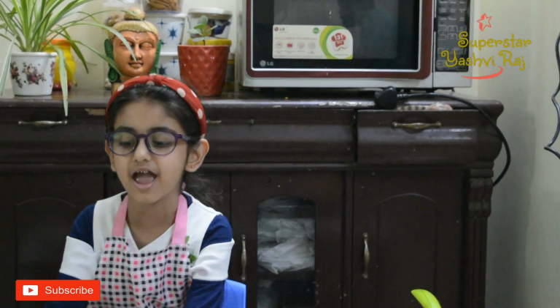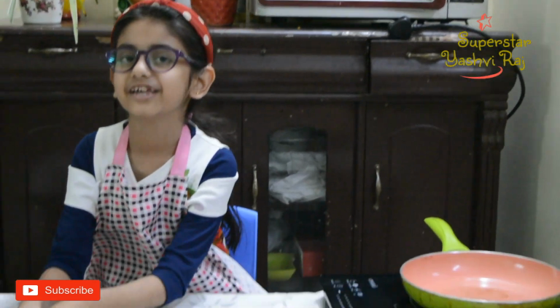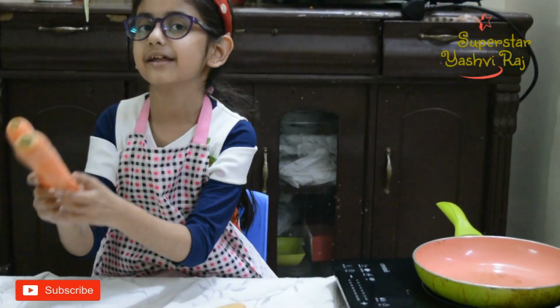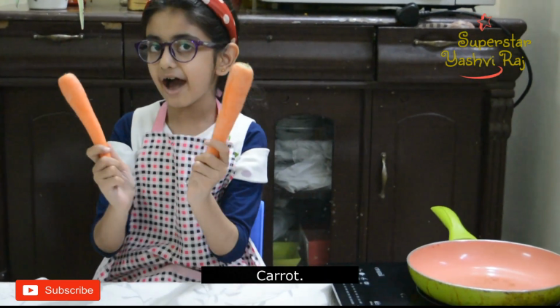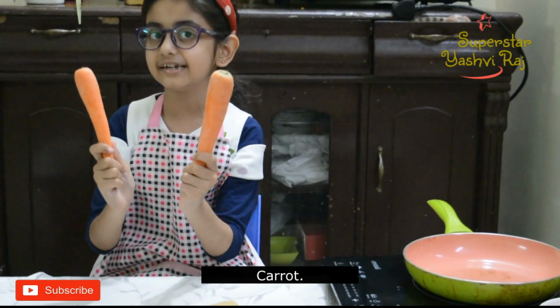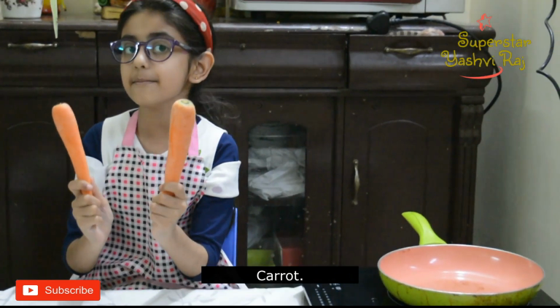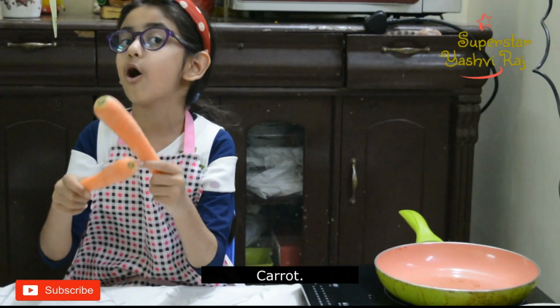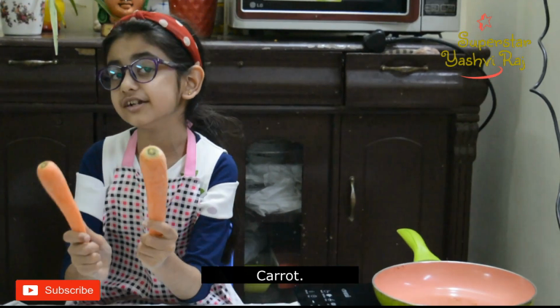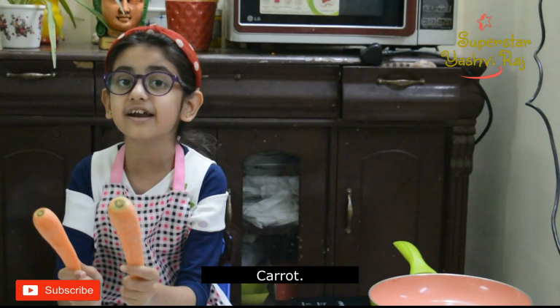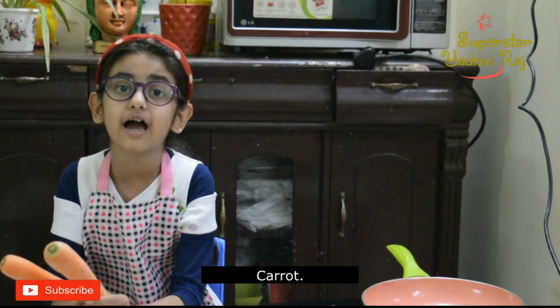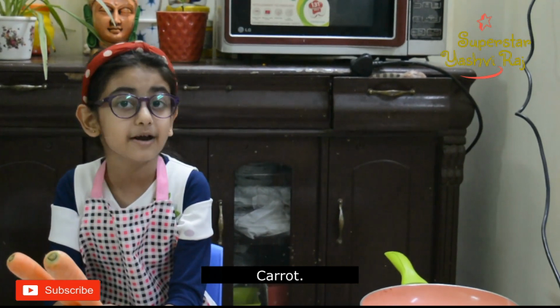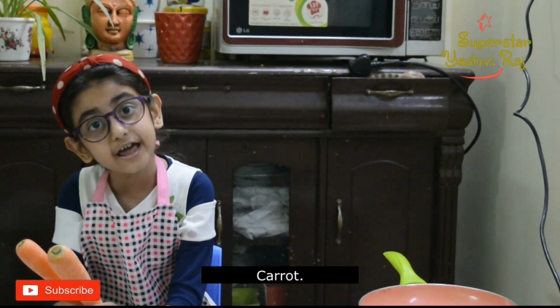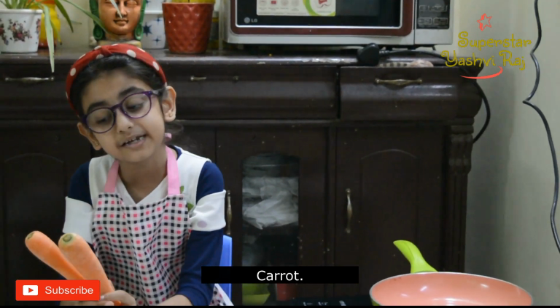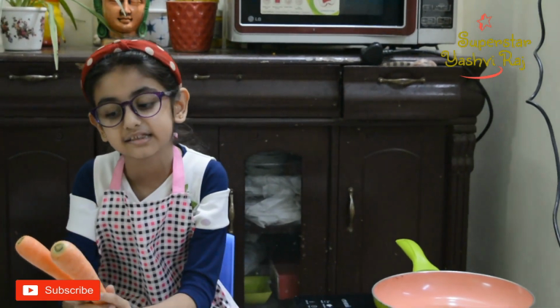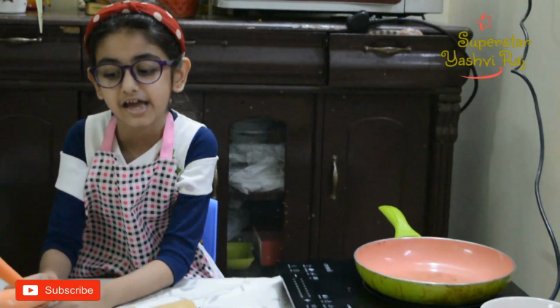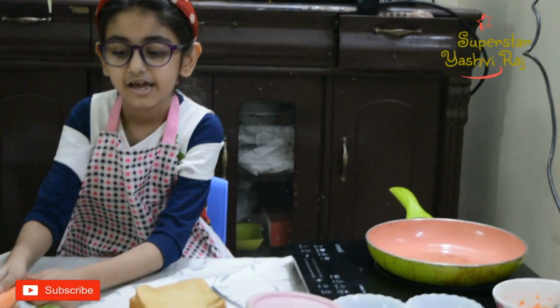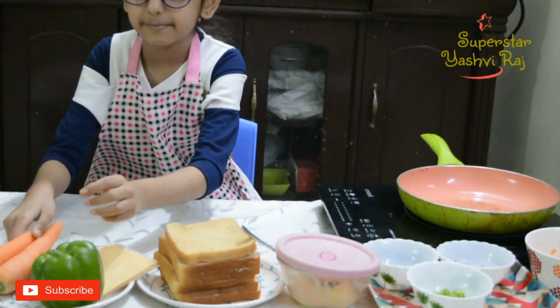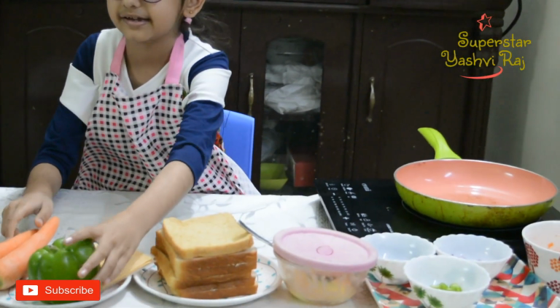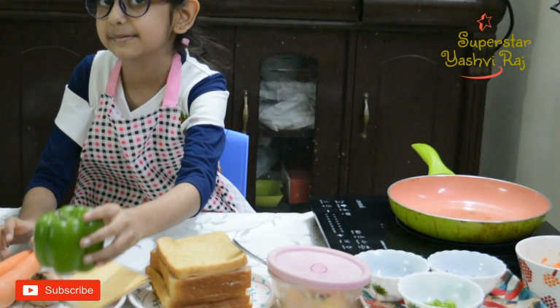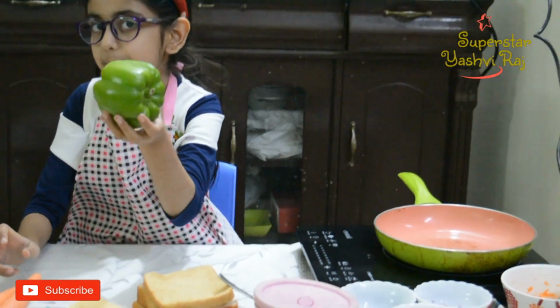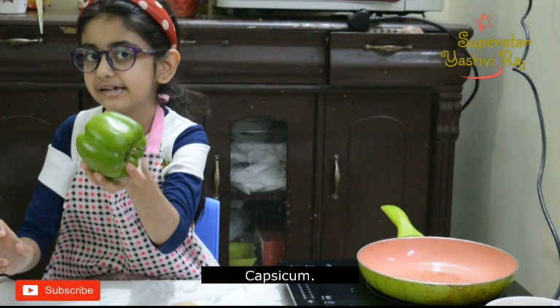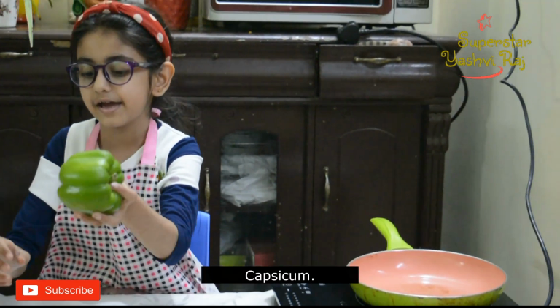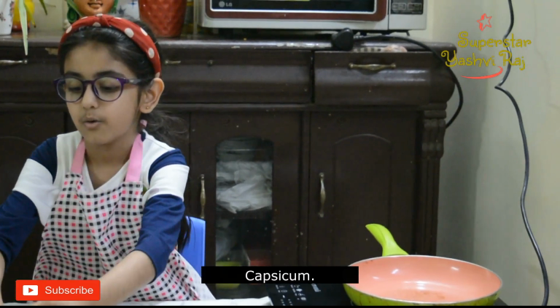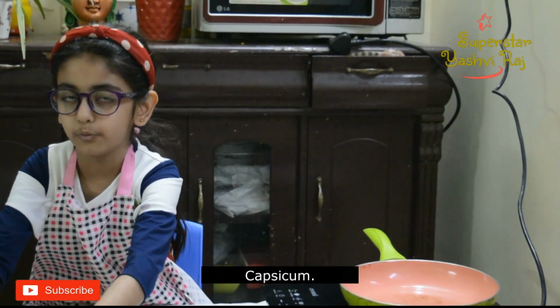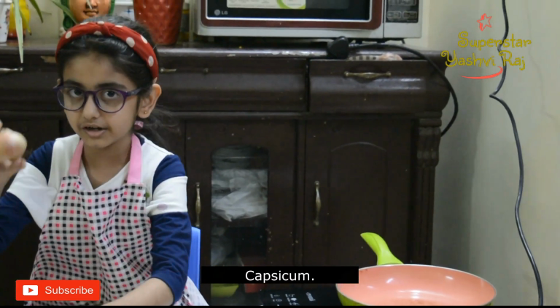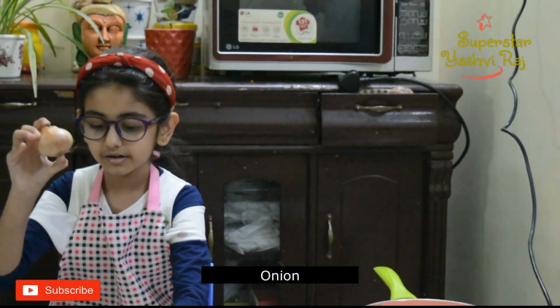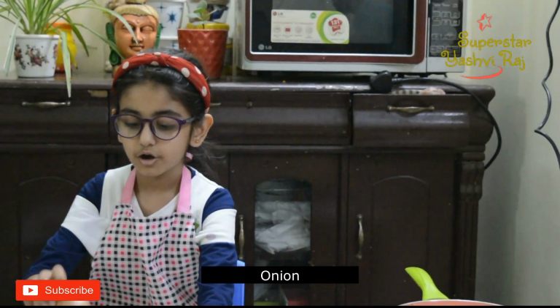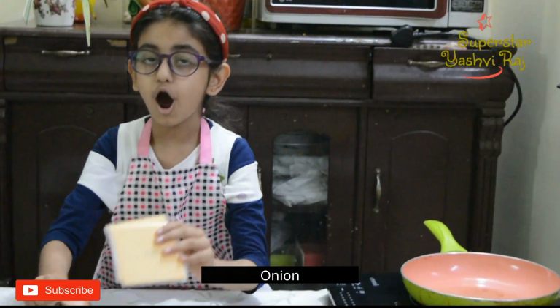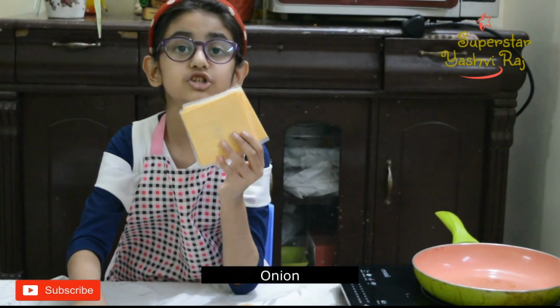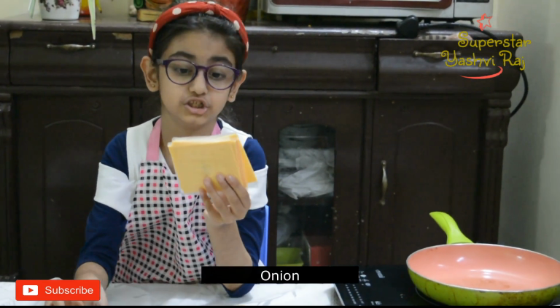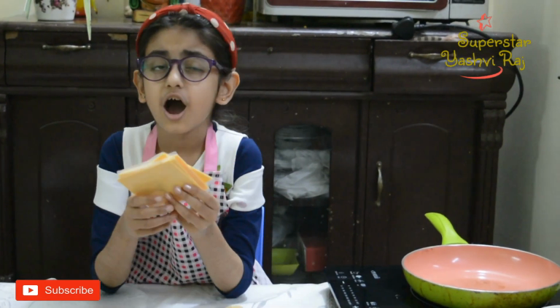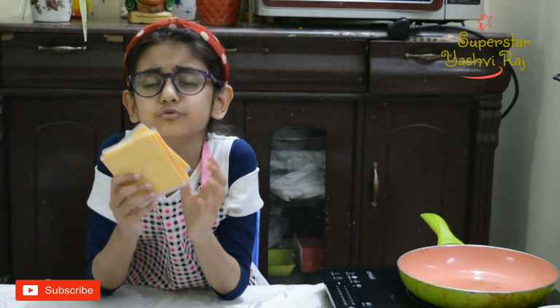I bought carrots — orange carrots and red carrots. I also bought capsicum. We have onion and cheese. We will make some cheese.